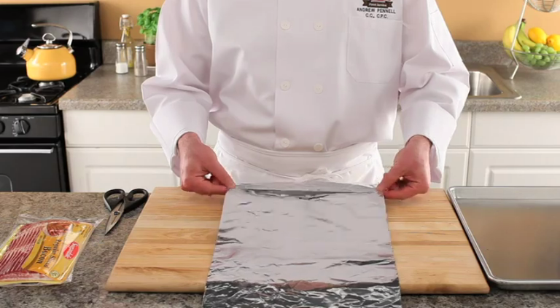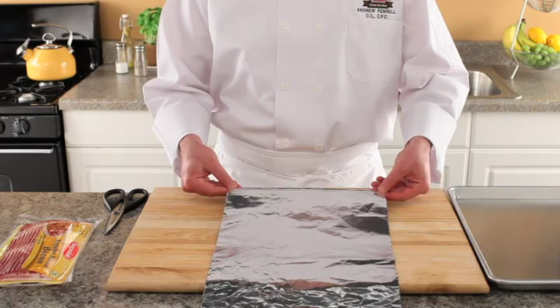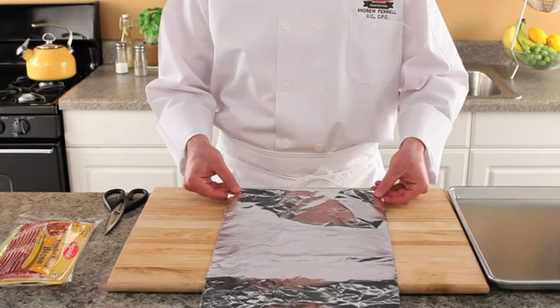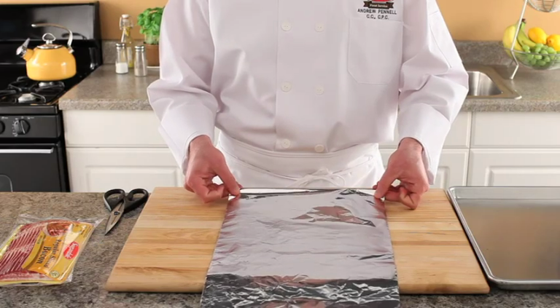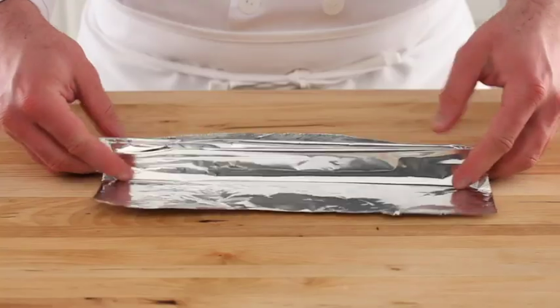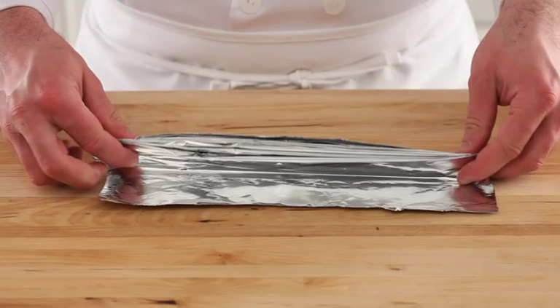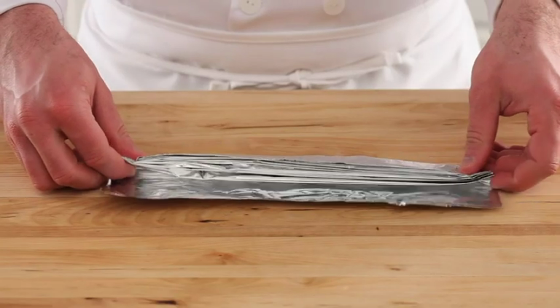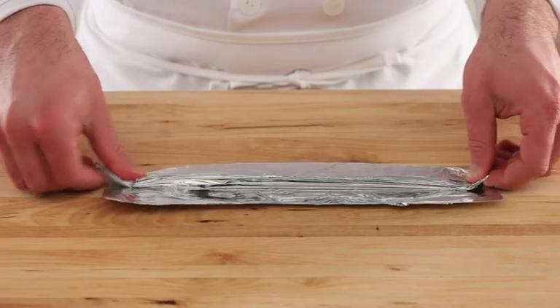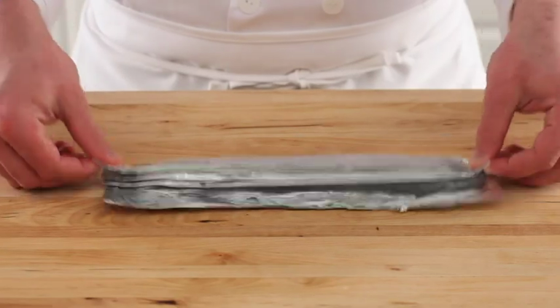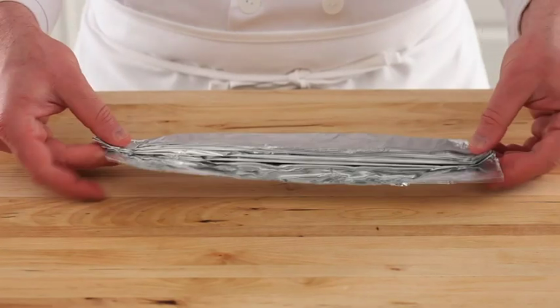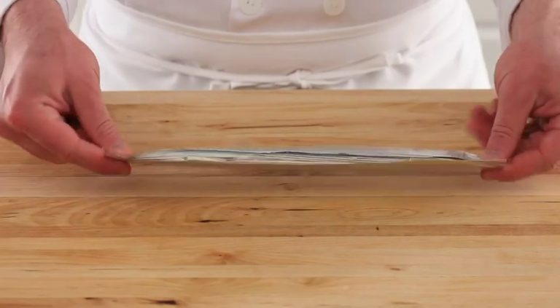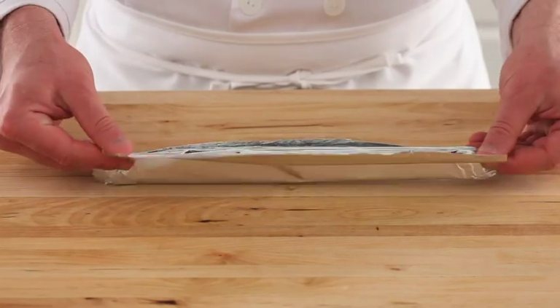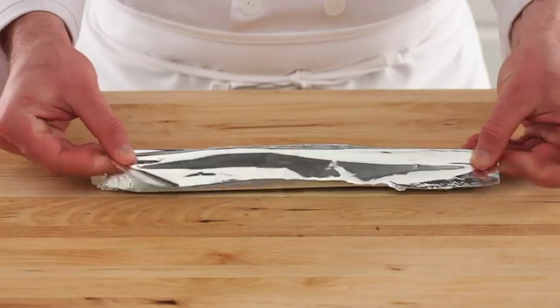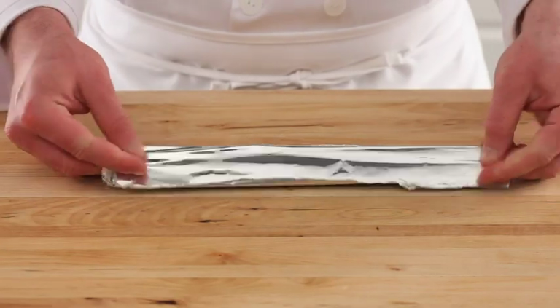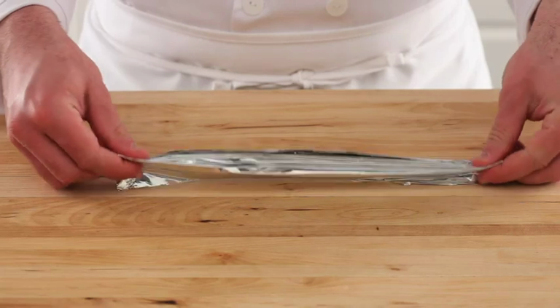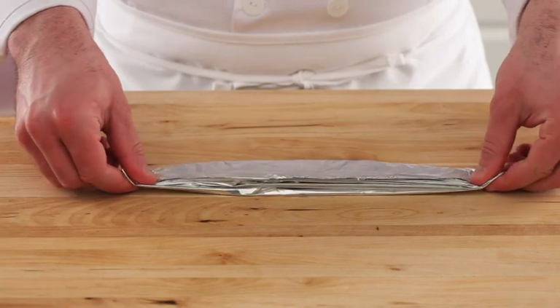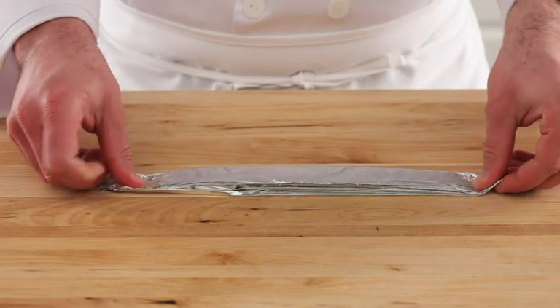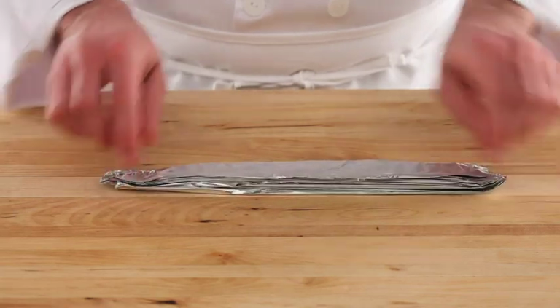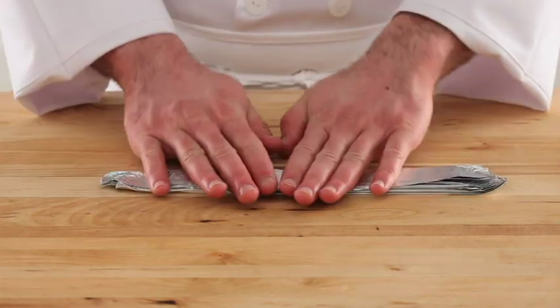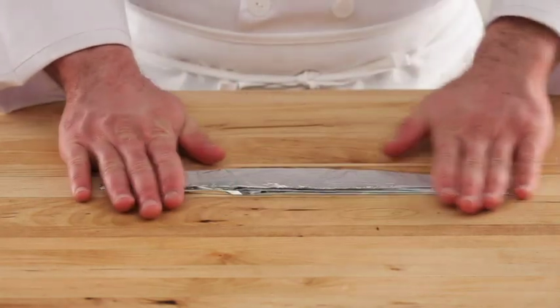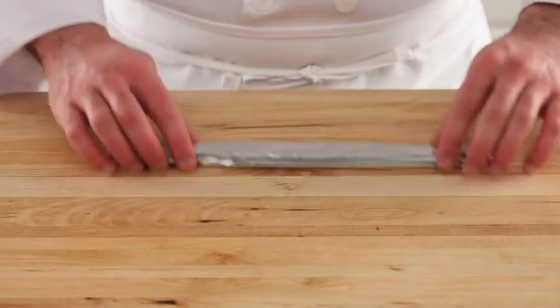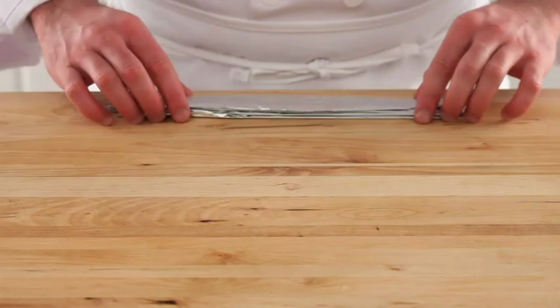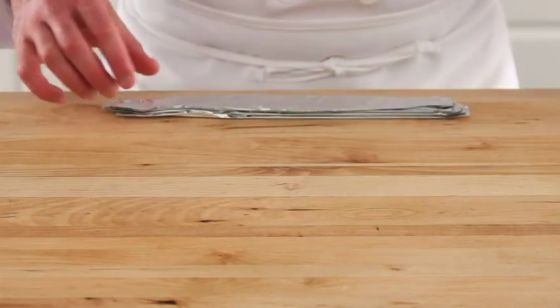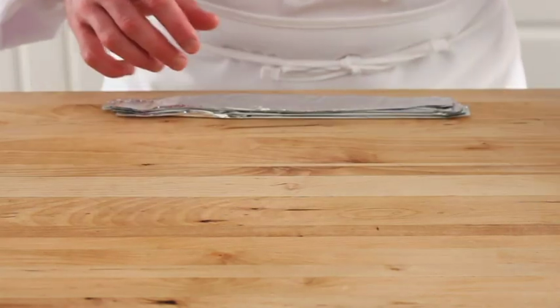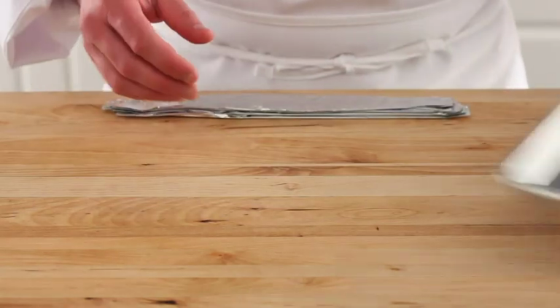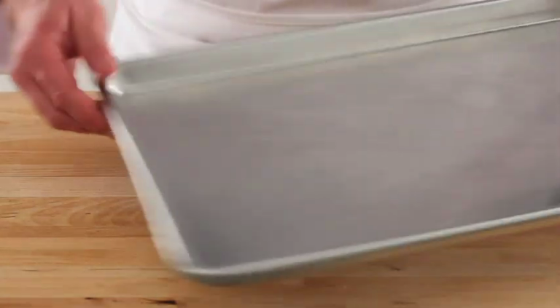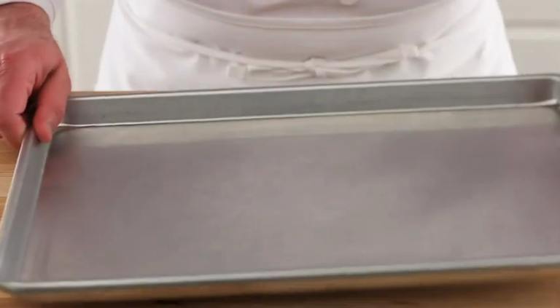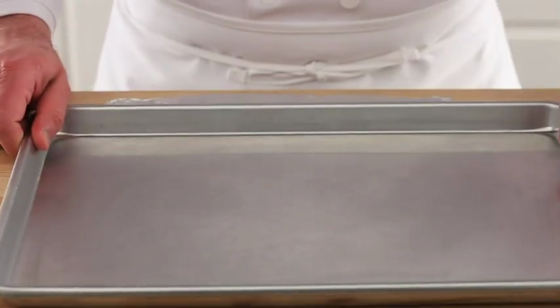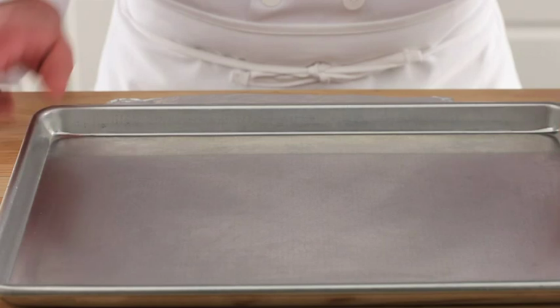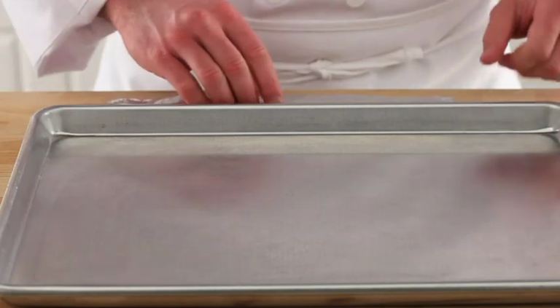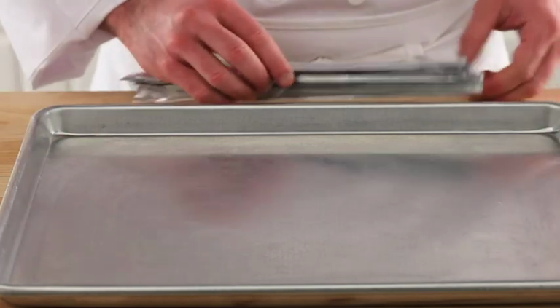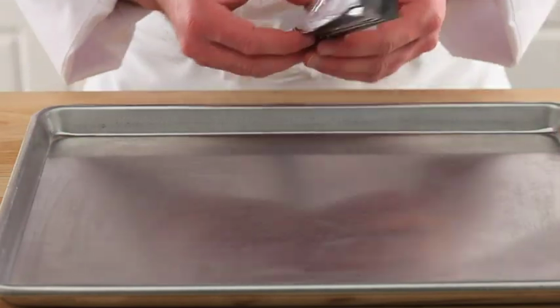Your oven should be set to 400 degrees. By using foil and cooking in the oven, you will be able to prepare more bacon at once with less of a mess. You may need more than one cookie sheet to cook a whole package of Sugardale bacon.